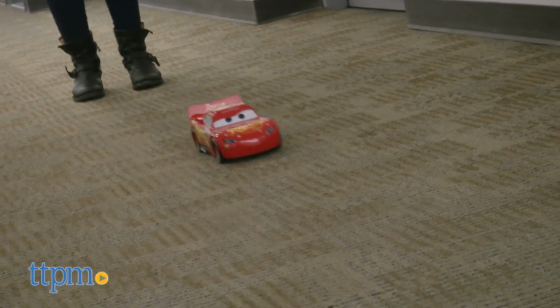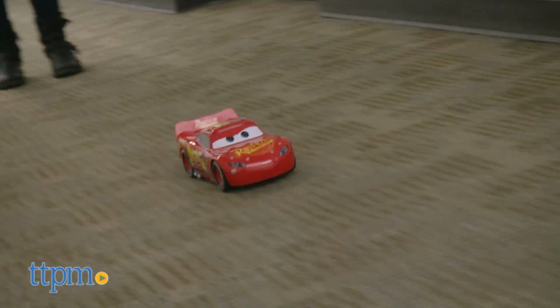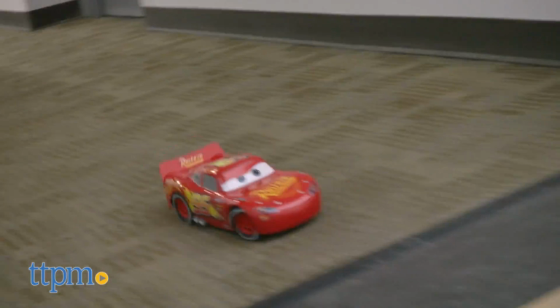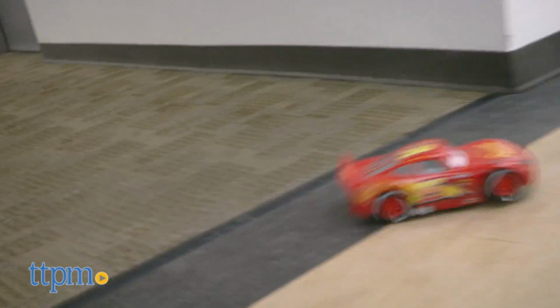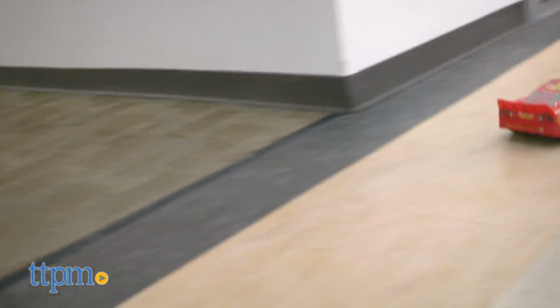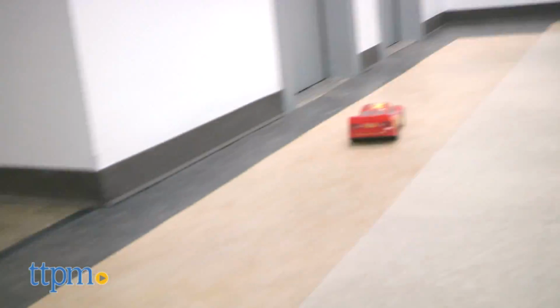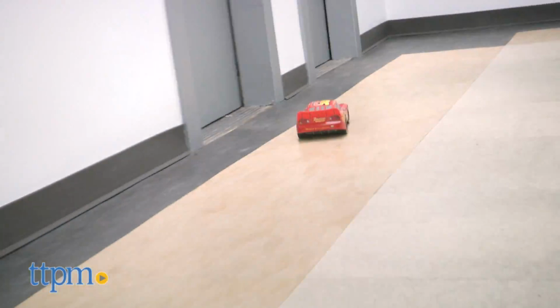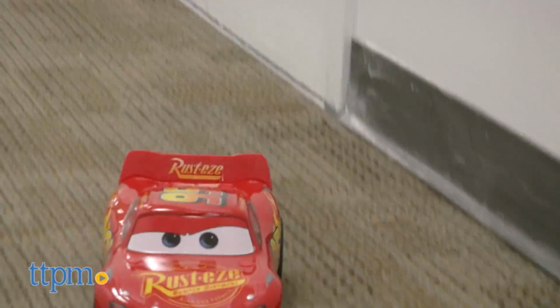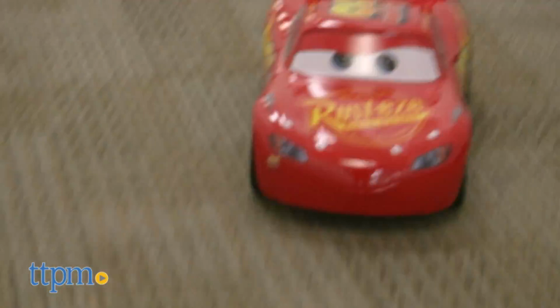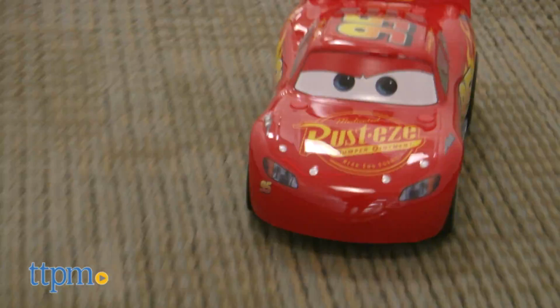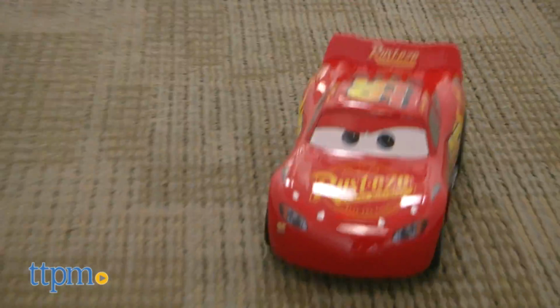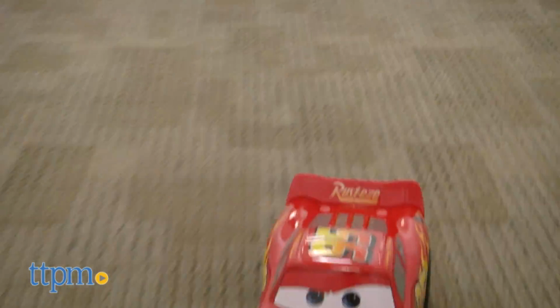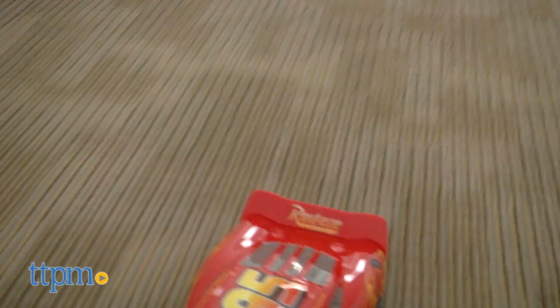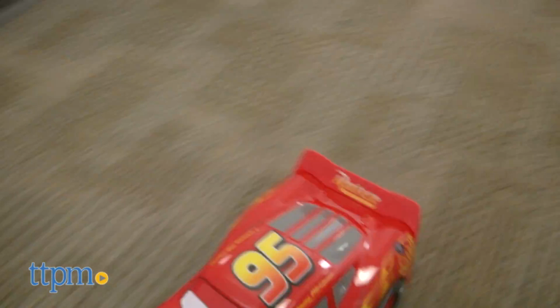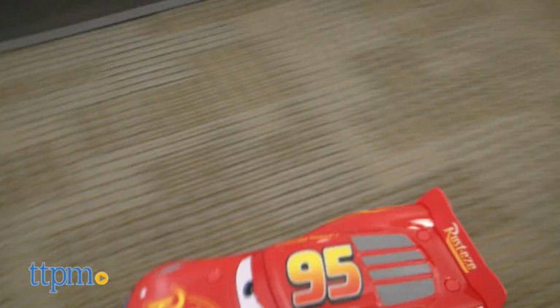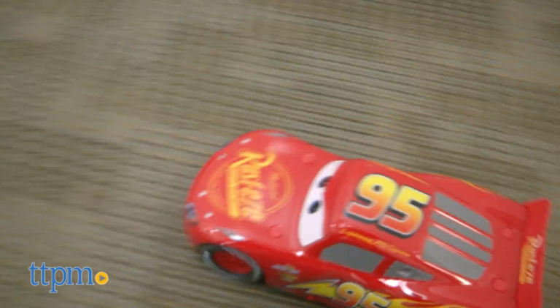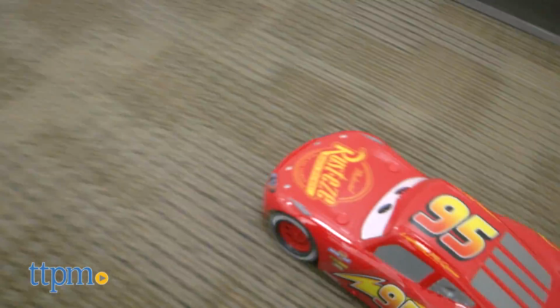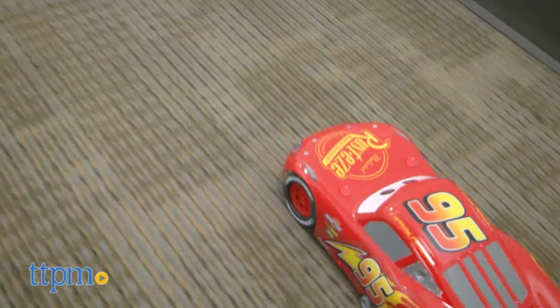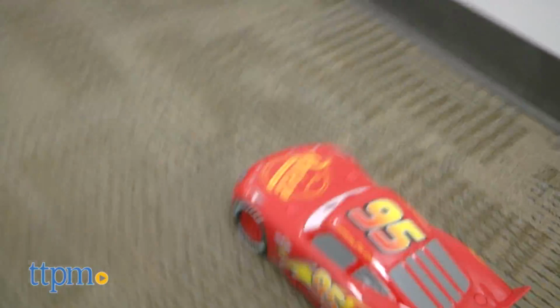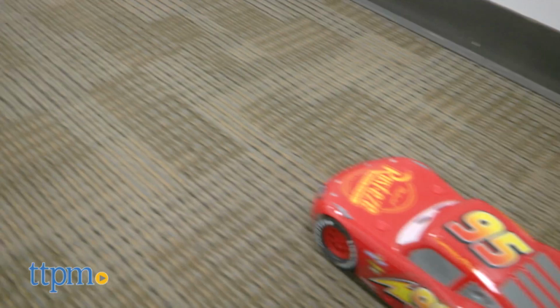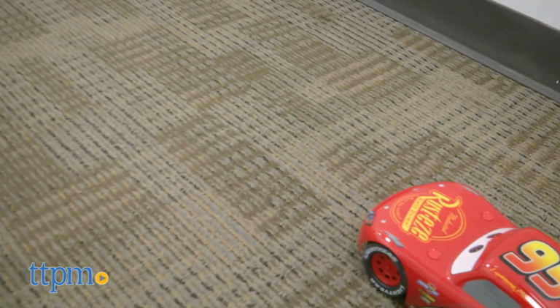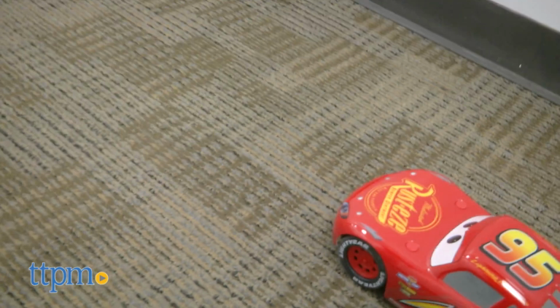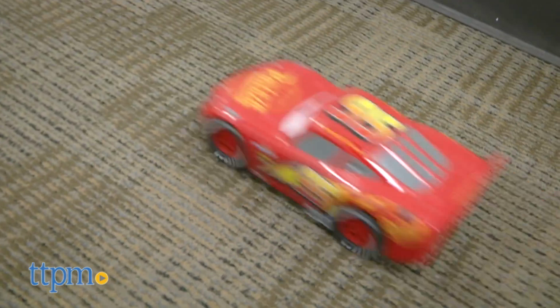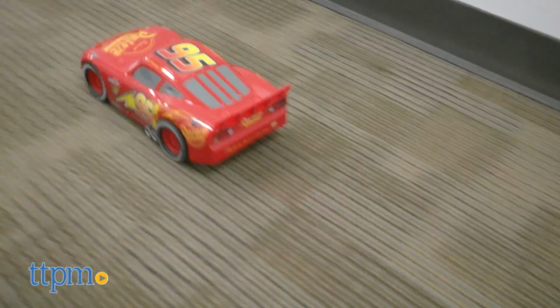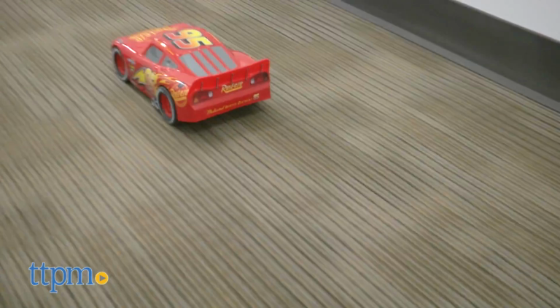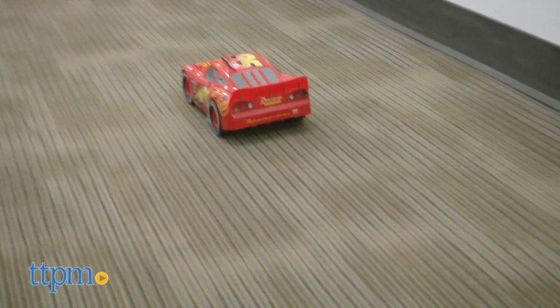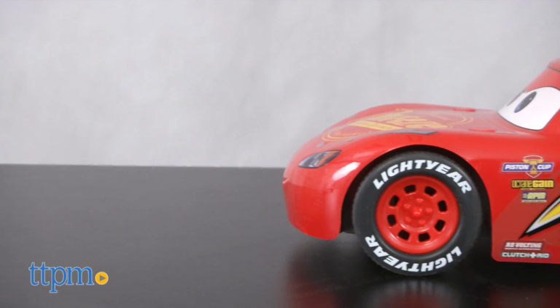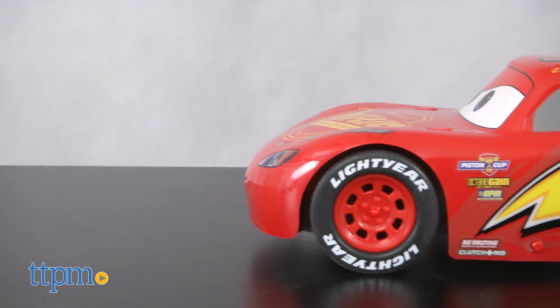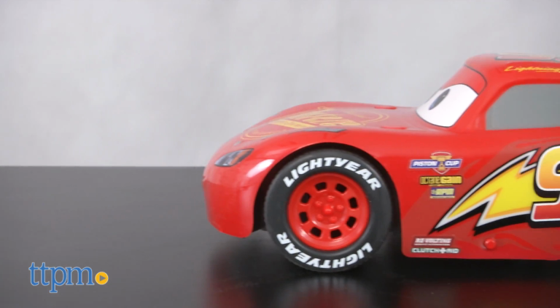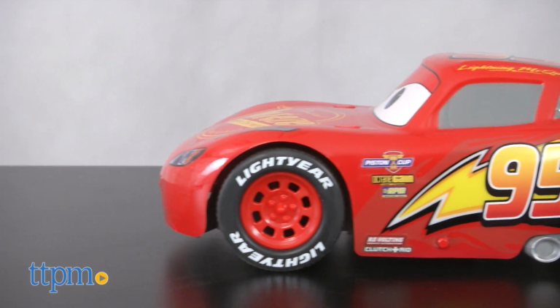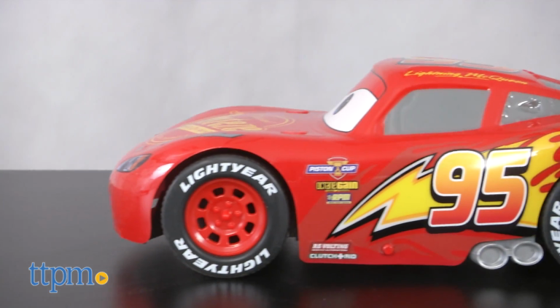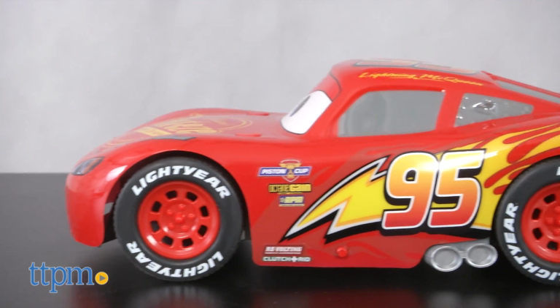A turbocharged Jackson Storm is also available and sold separately. Kids may want to get them both for some real racing action and challenge his competitor to the race of the century.